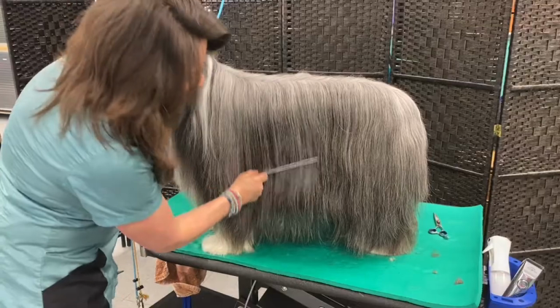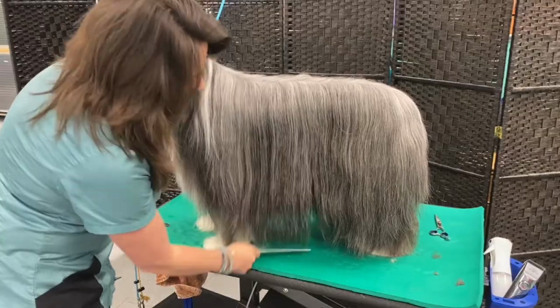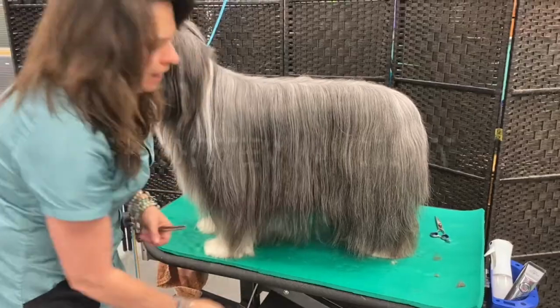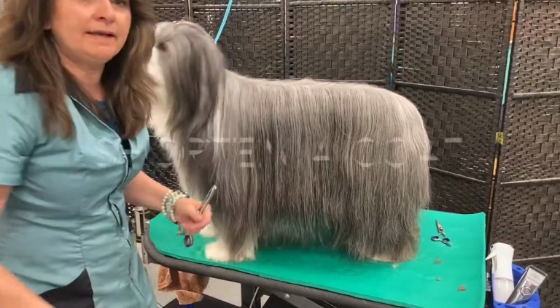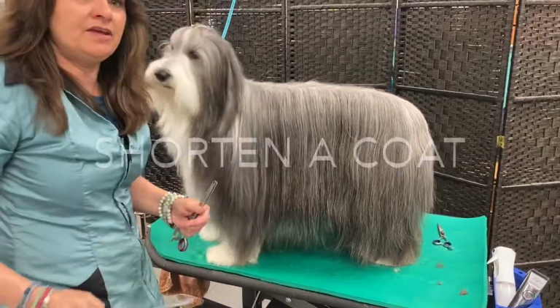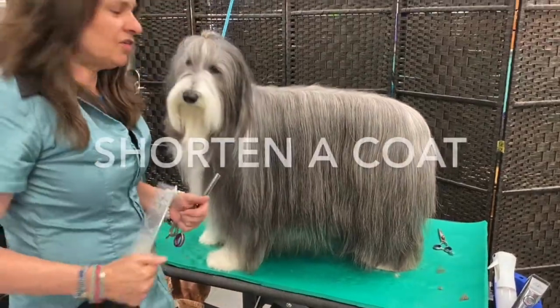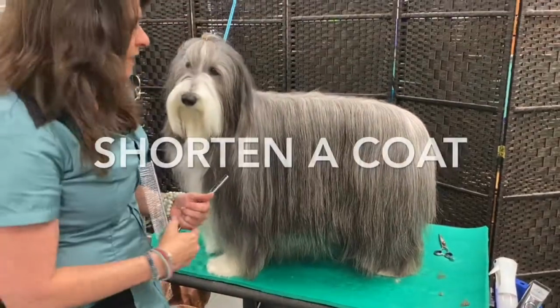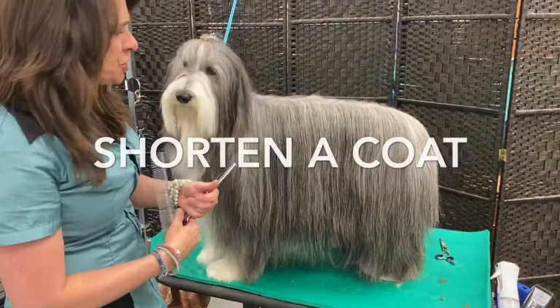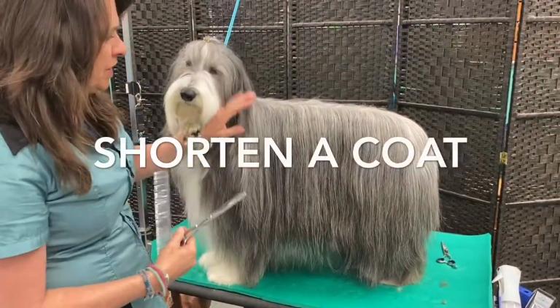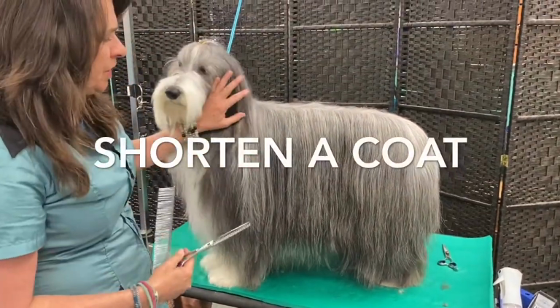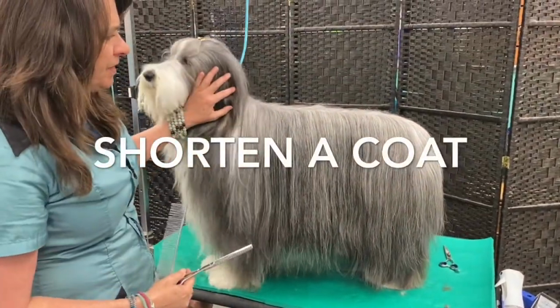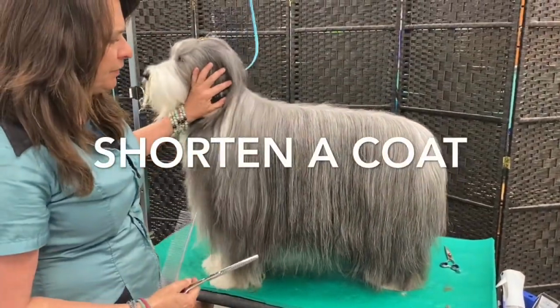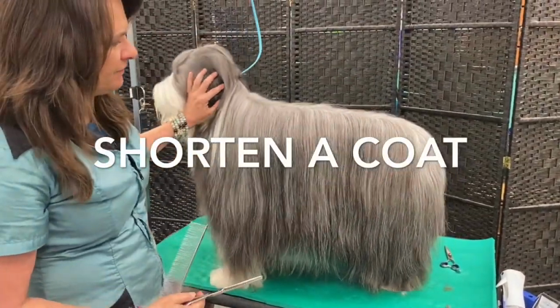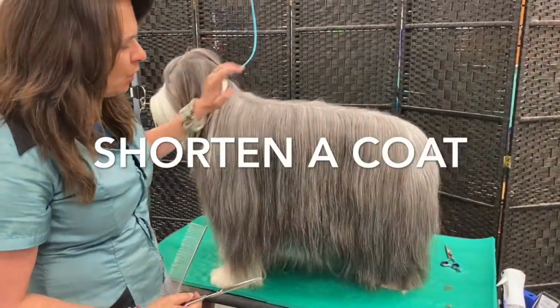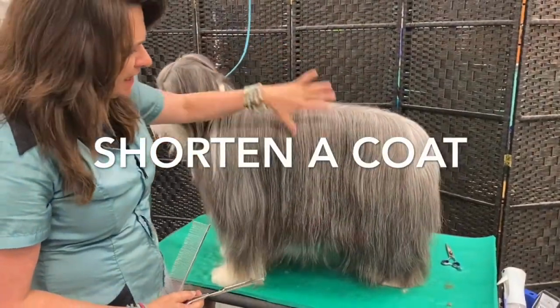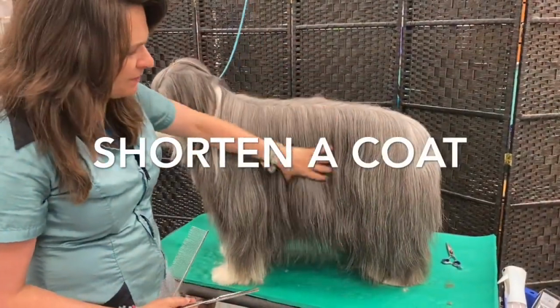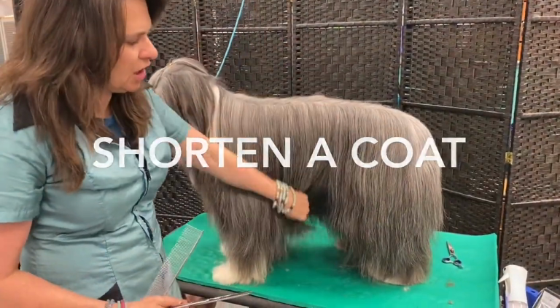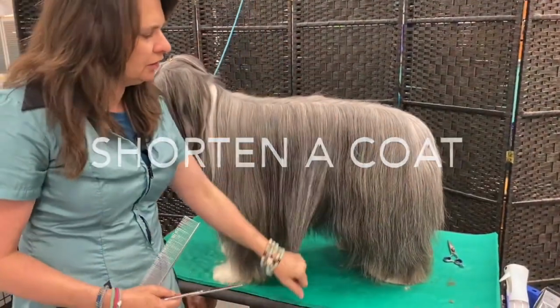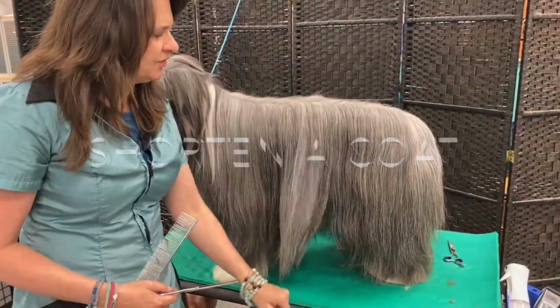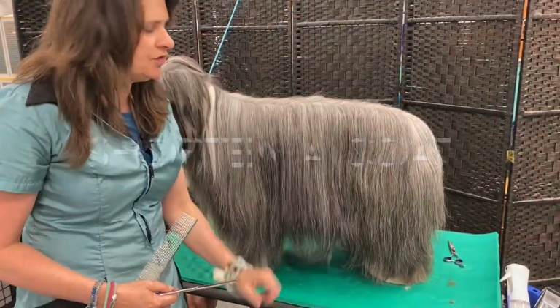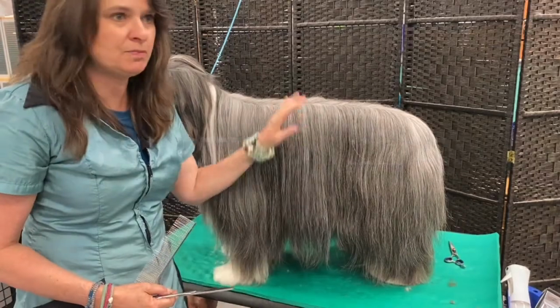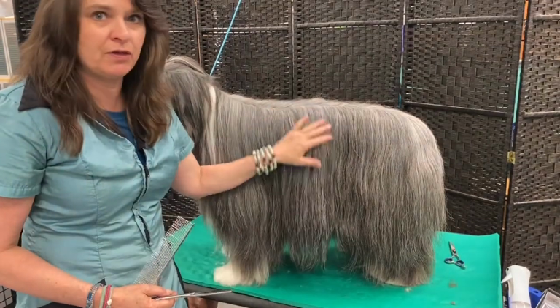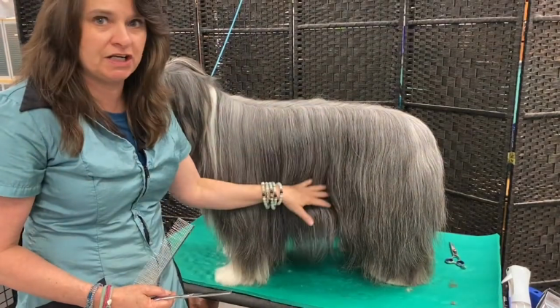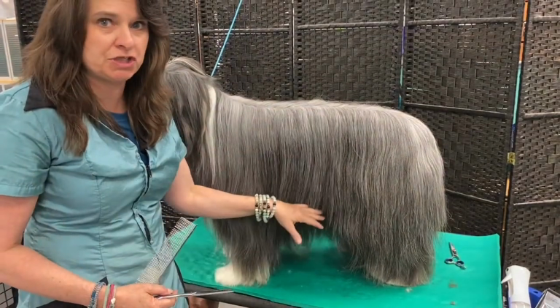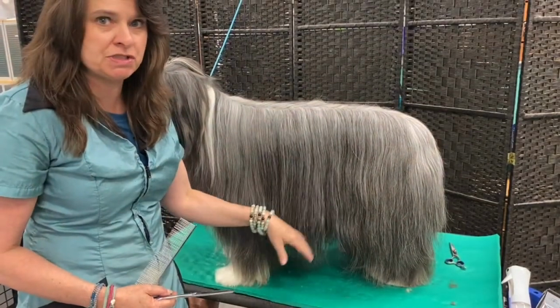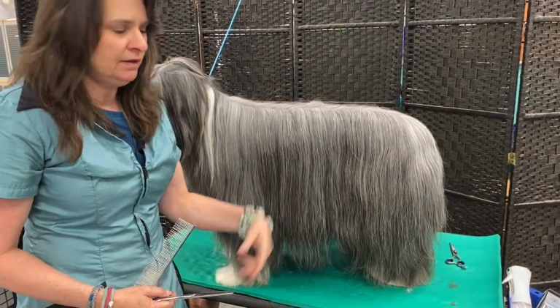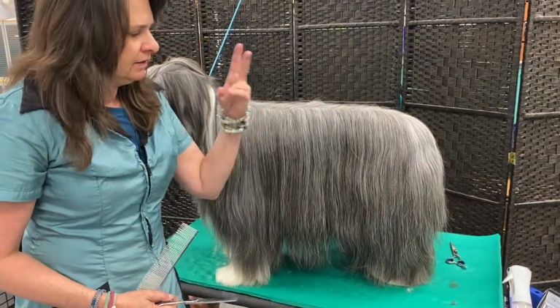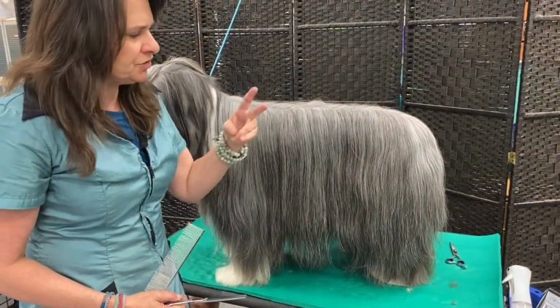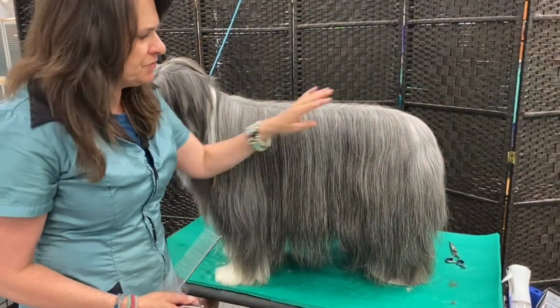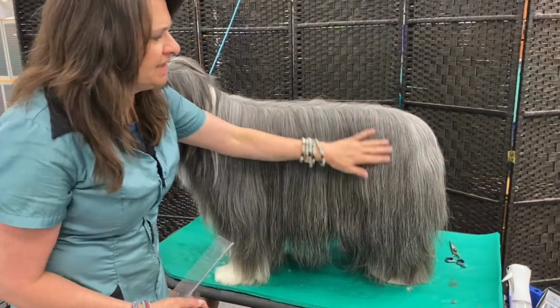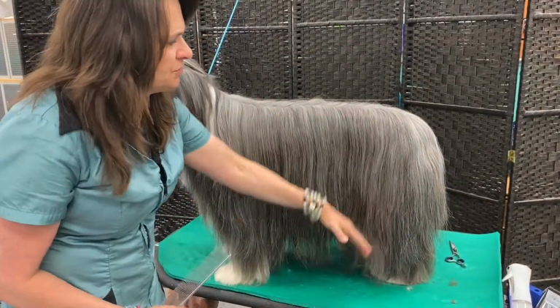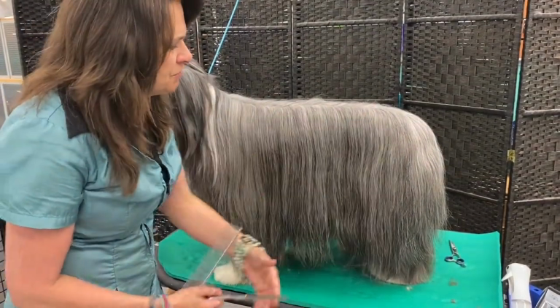The easiest way to shorten a coat on a beardie, if you want to keep the long look, is to use a pair of thinning shears. There are two techniques you can do.